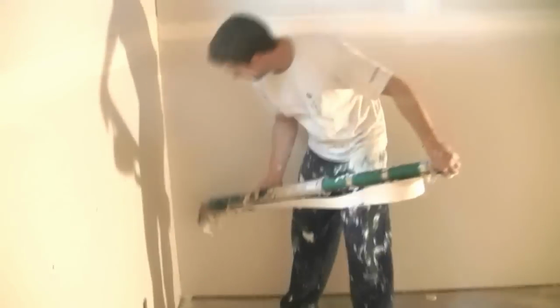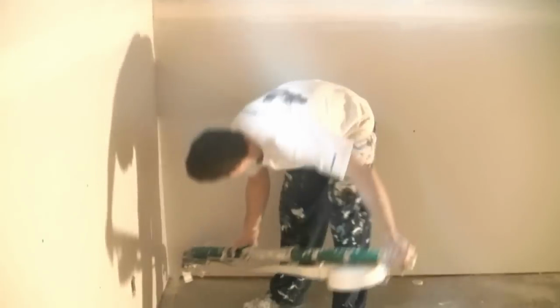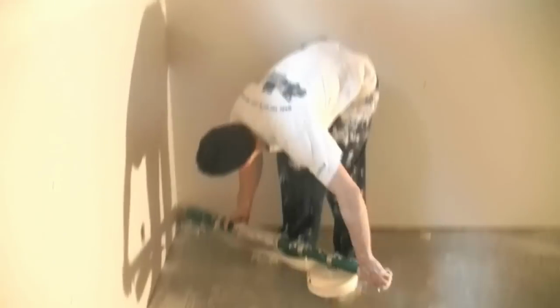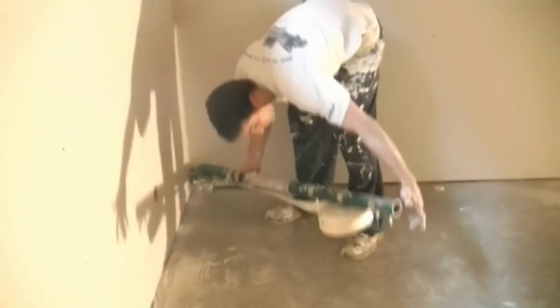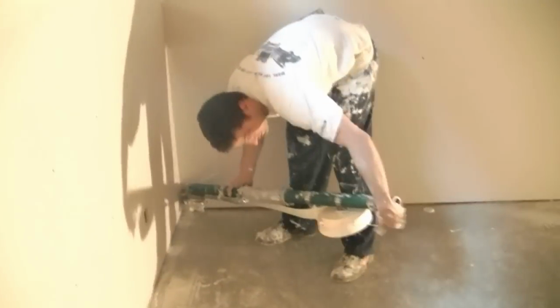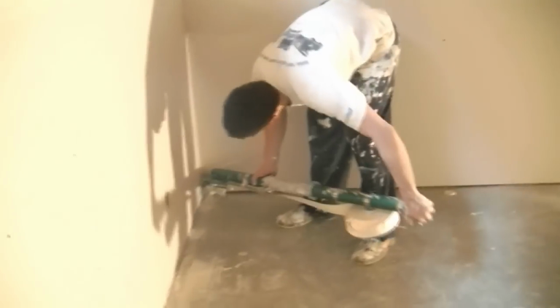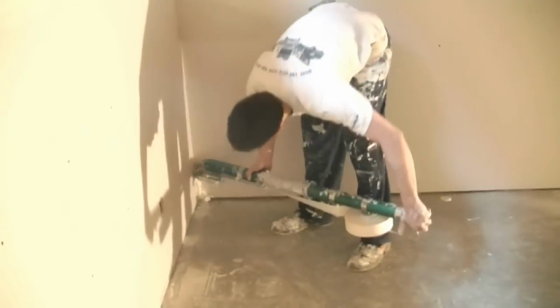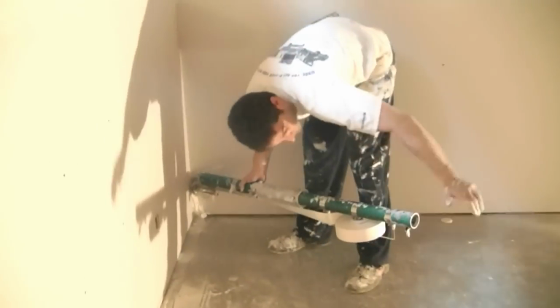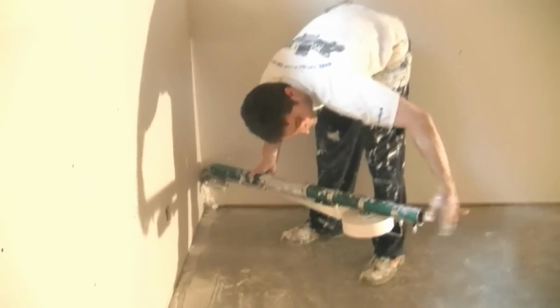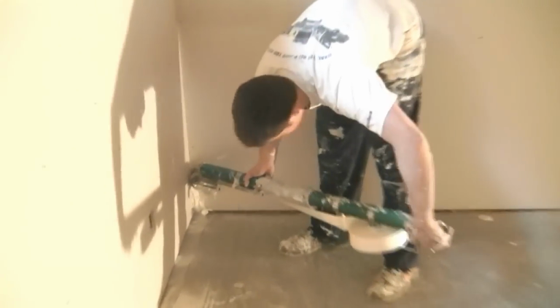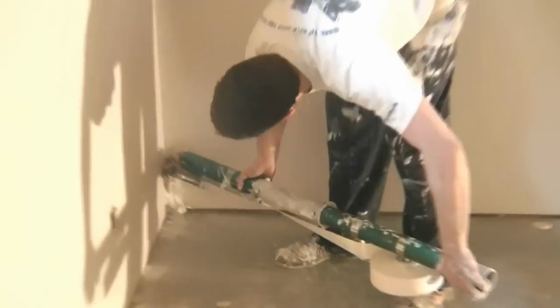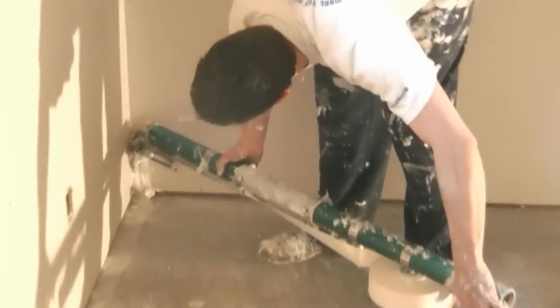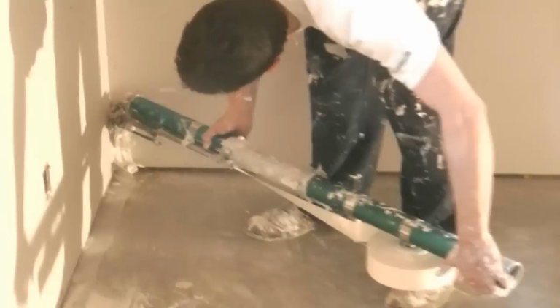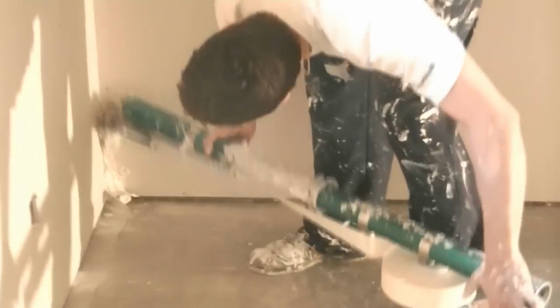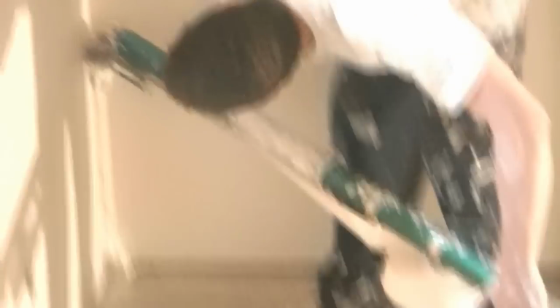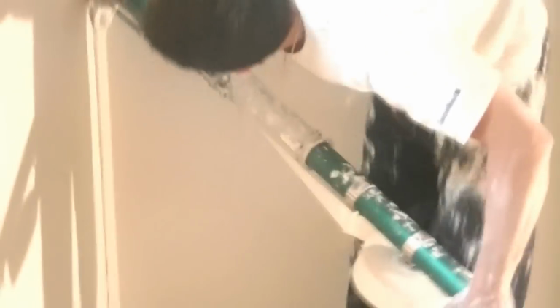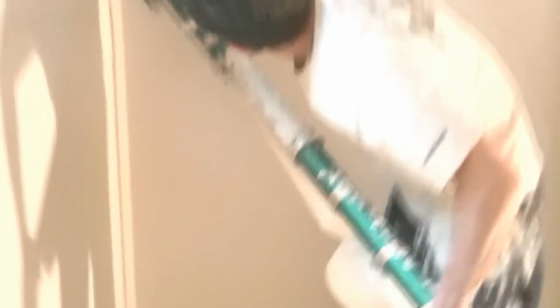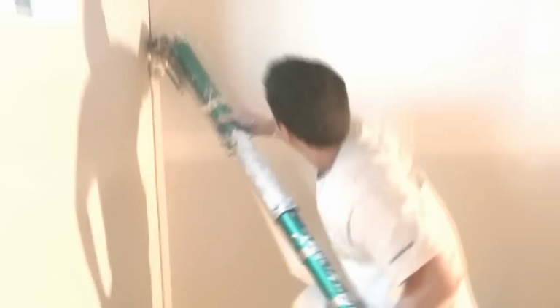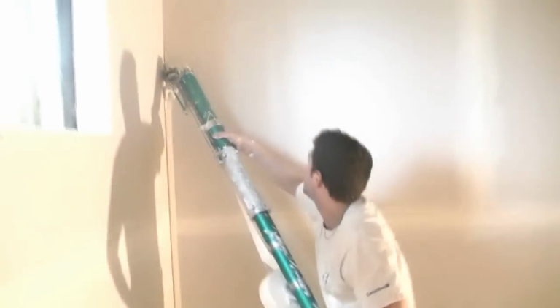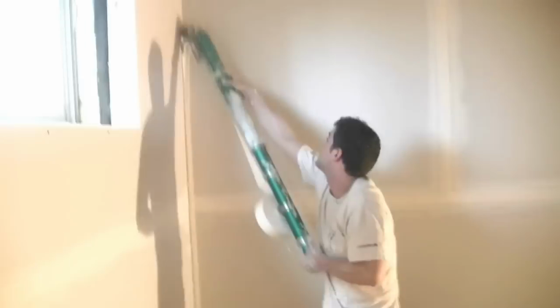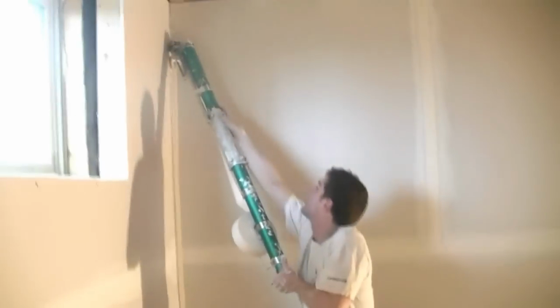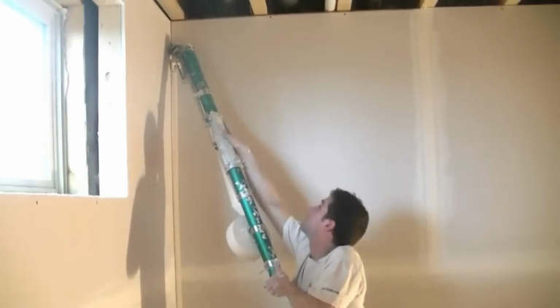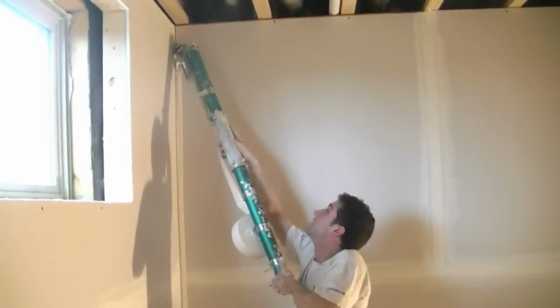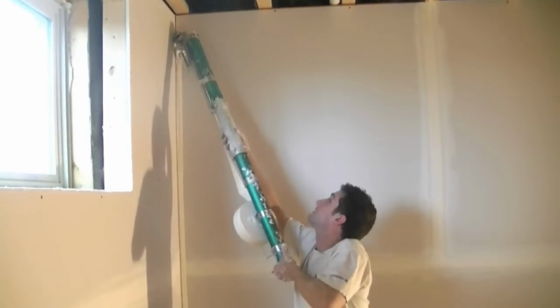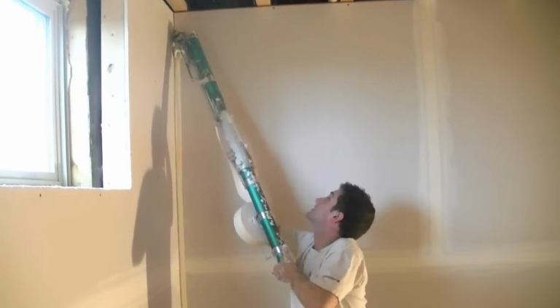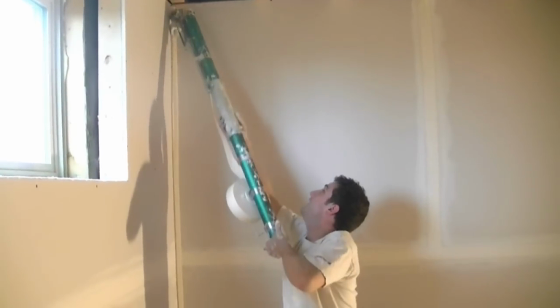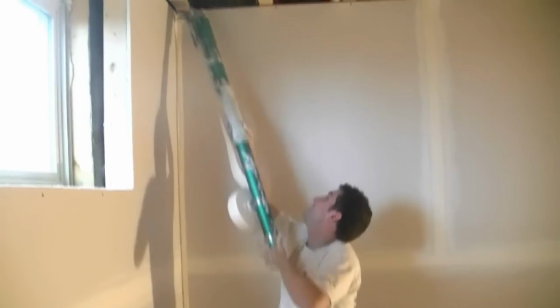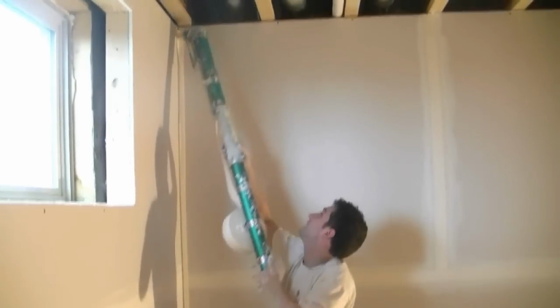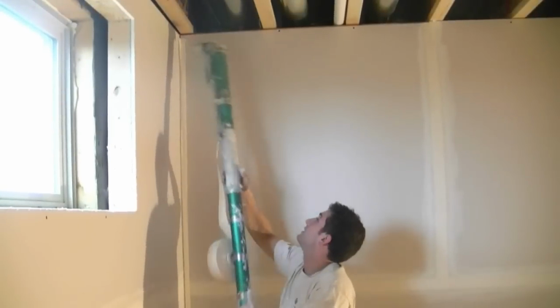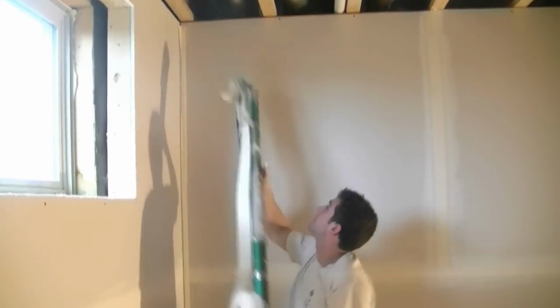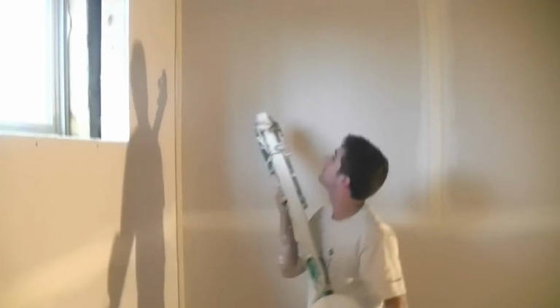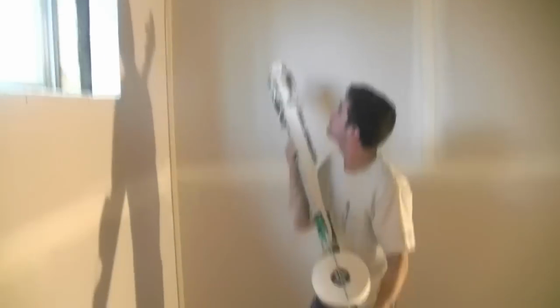Put it right in the corner, go up a little bit, use the creaser wheel and push it in the corner. Cut. And voila.